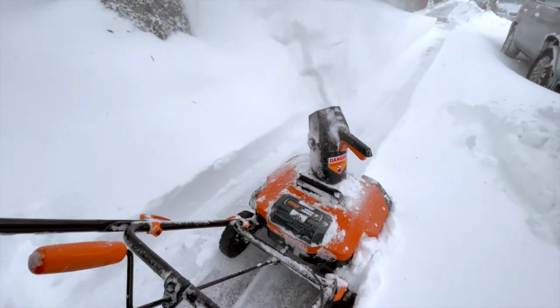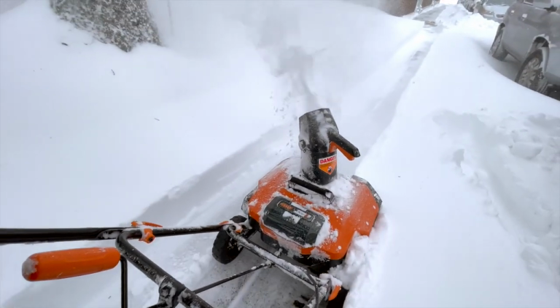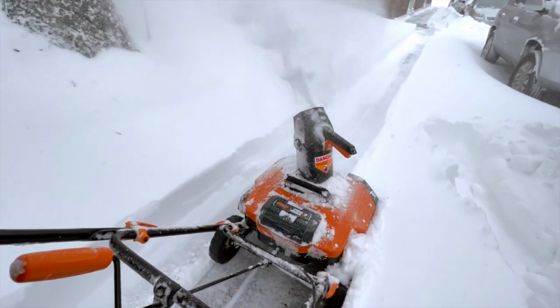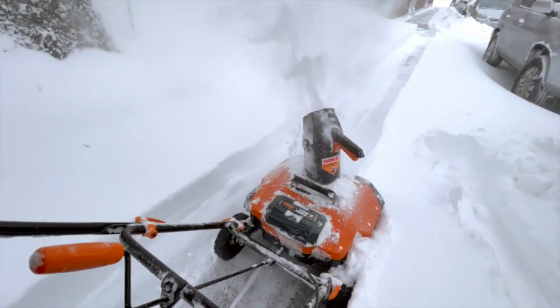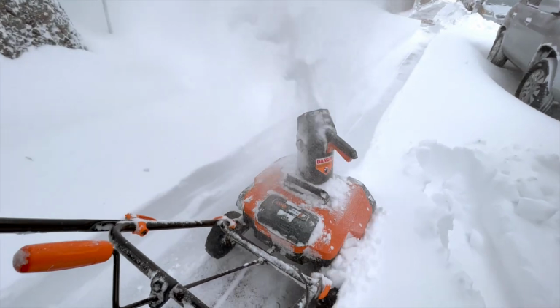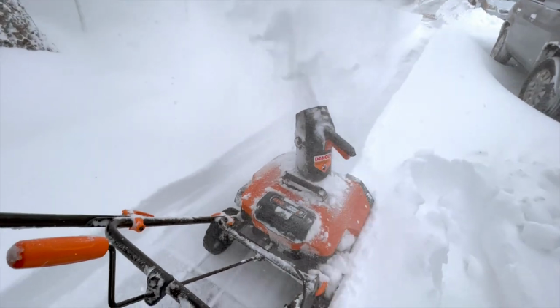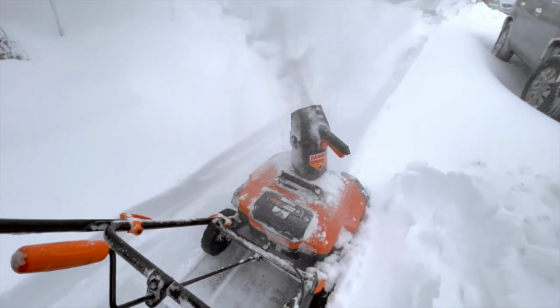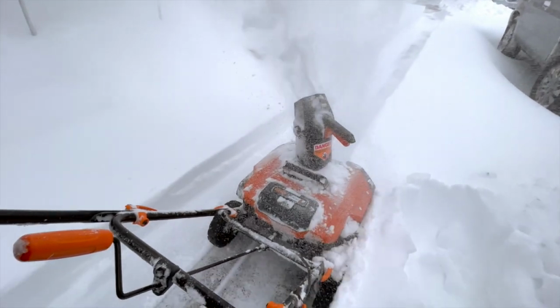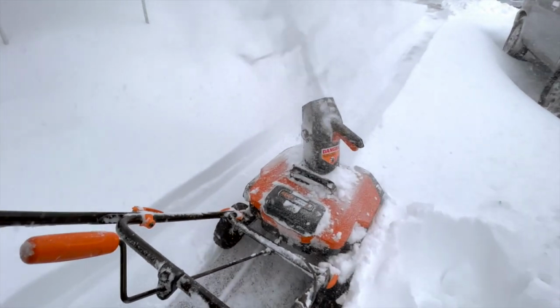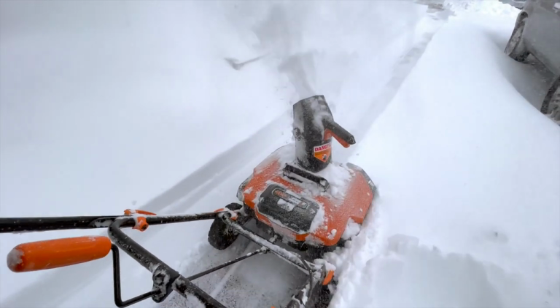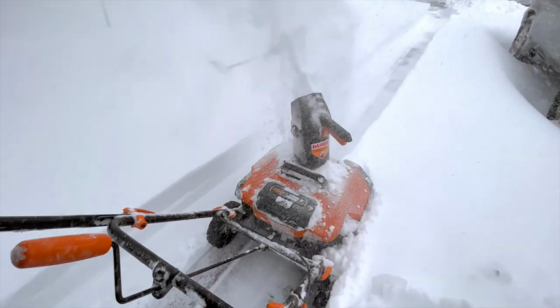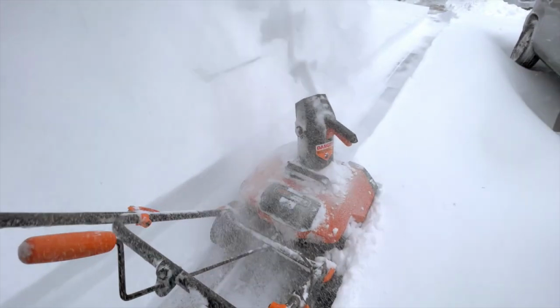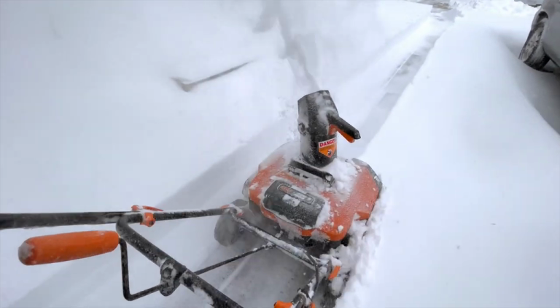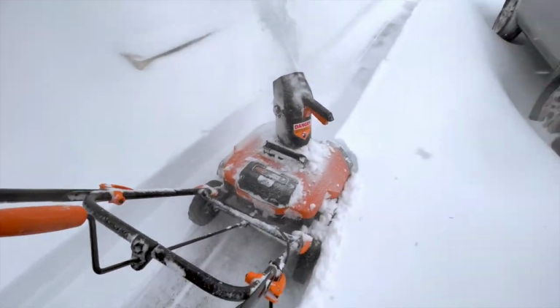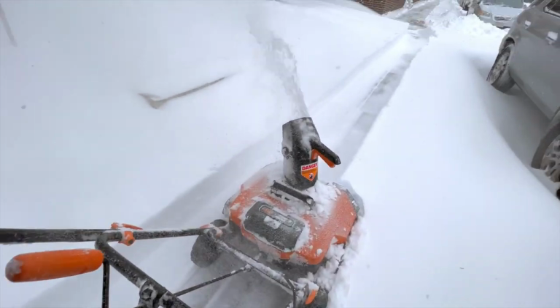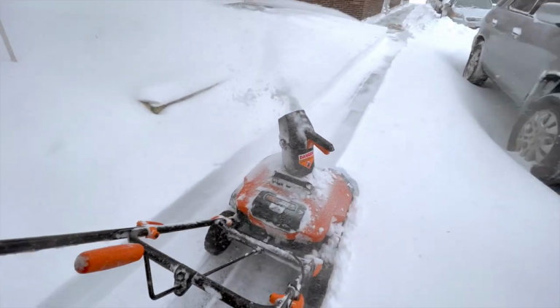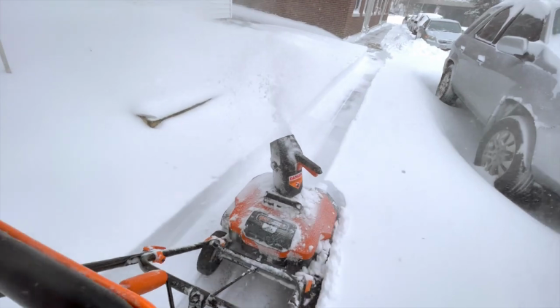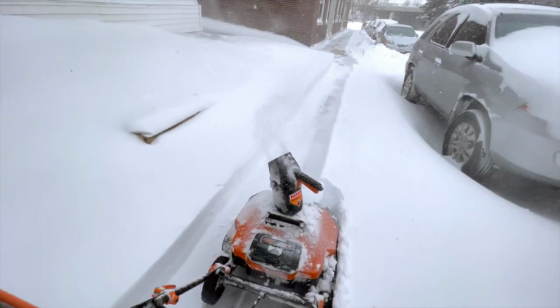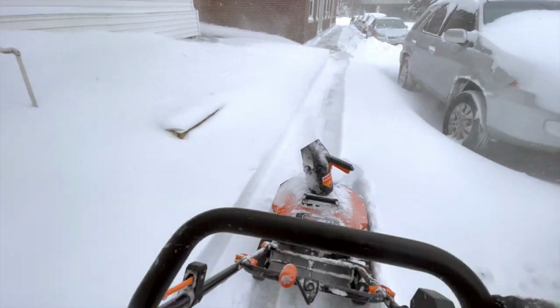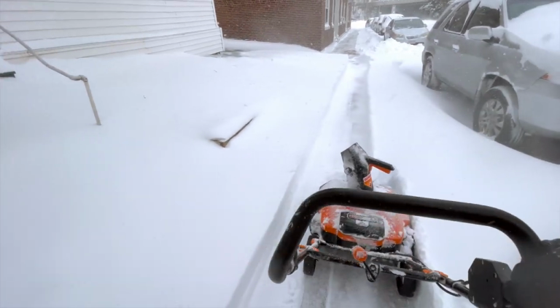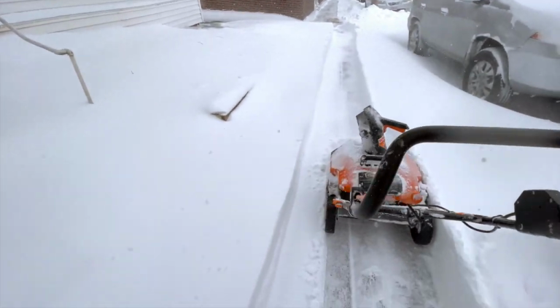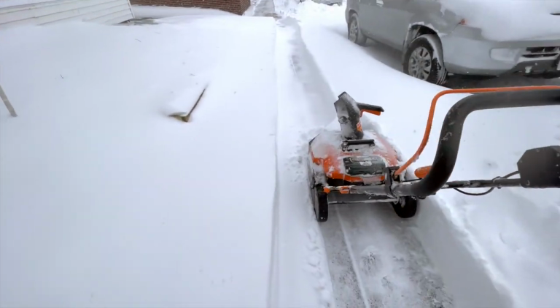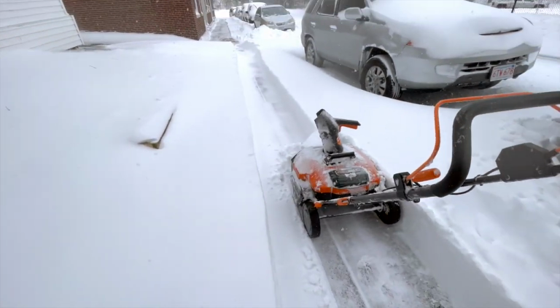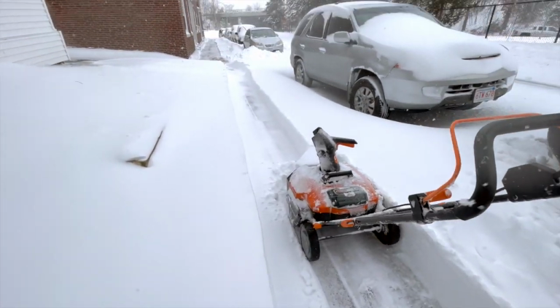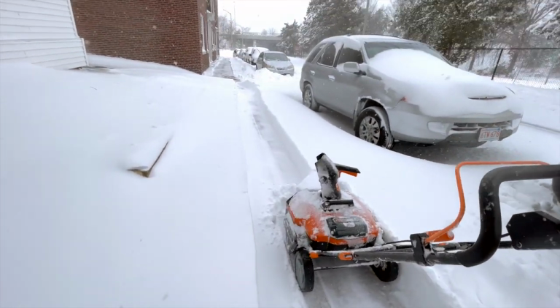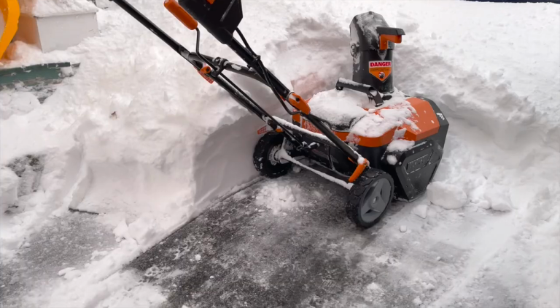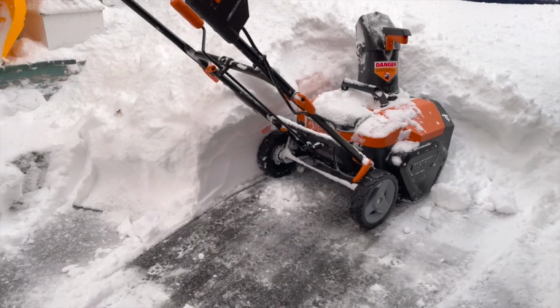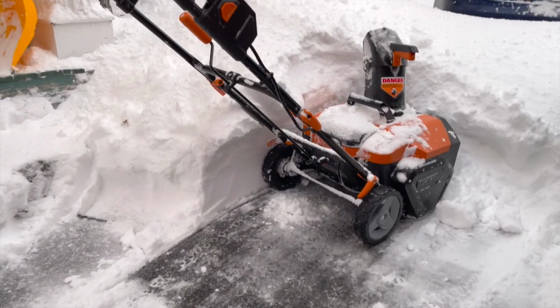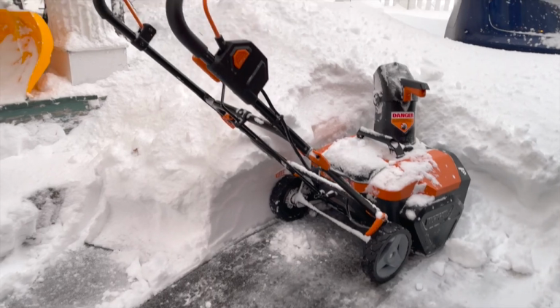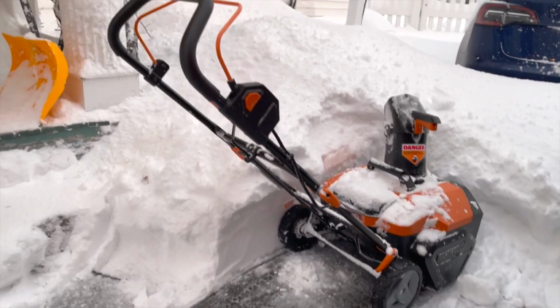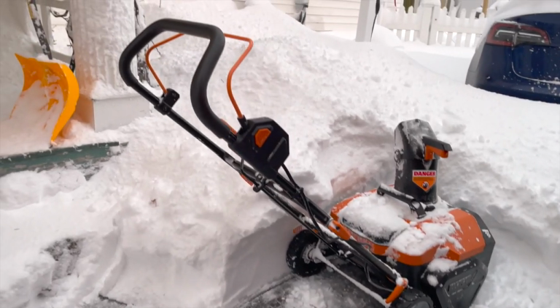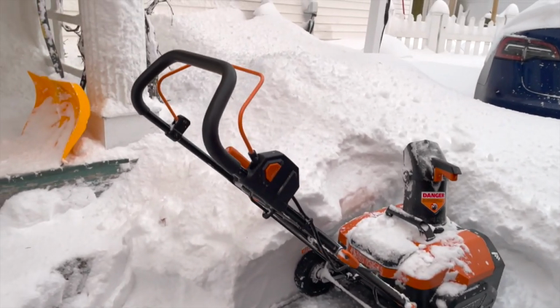This snow is now the full height of the snow blower and it has no problem throwing it even further than my plug-in. Just after buying it I was hit with a pretty big storm with over a foot of snow — a good test of its power — and it handles it really well.